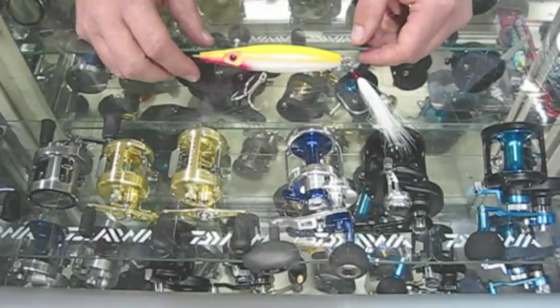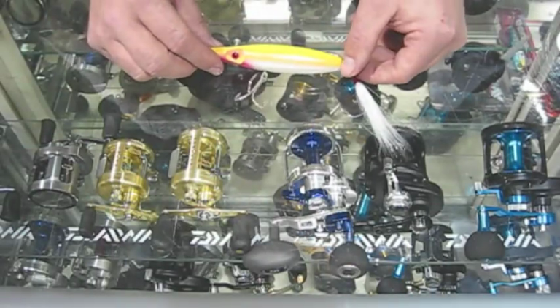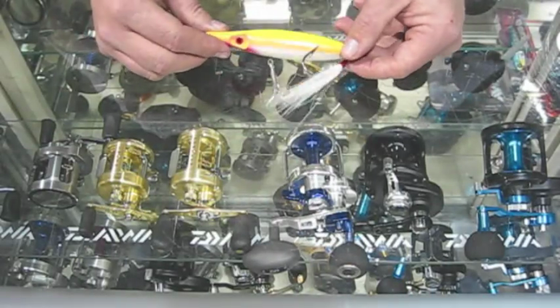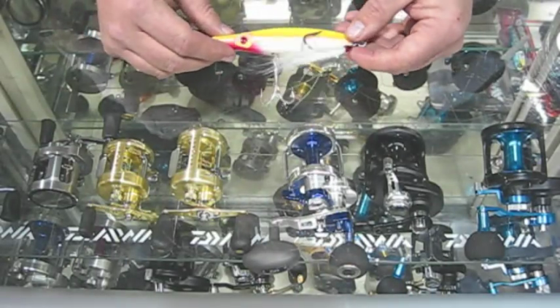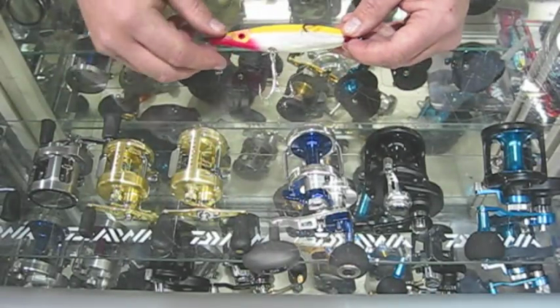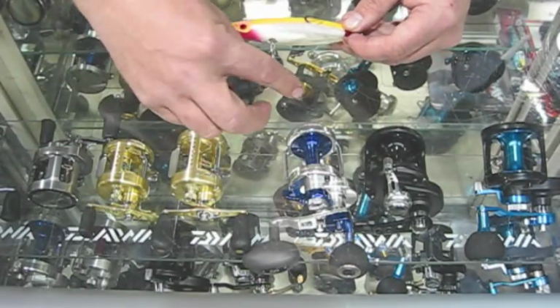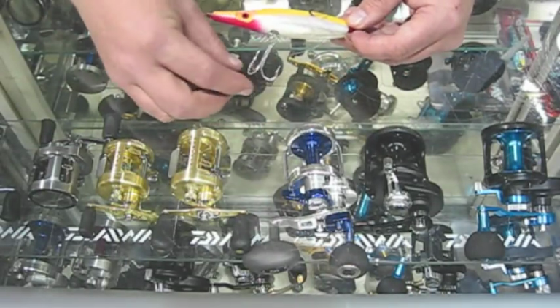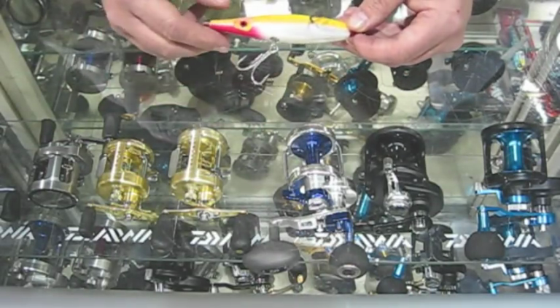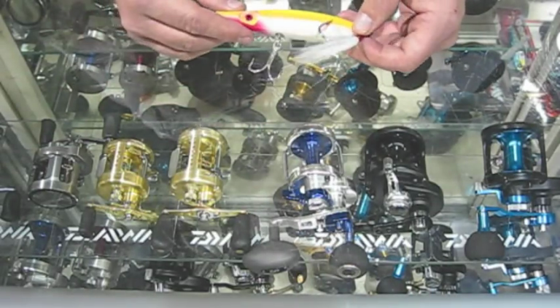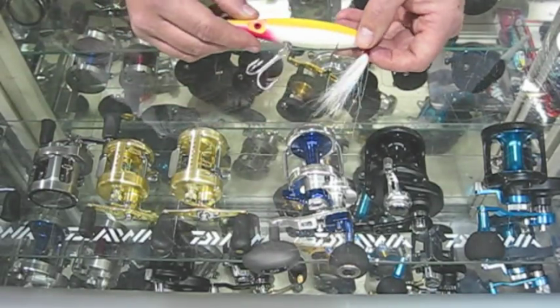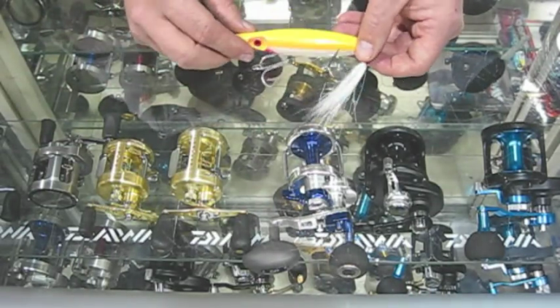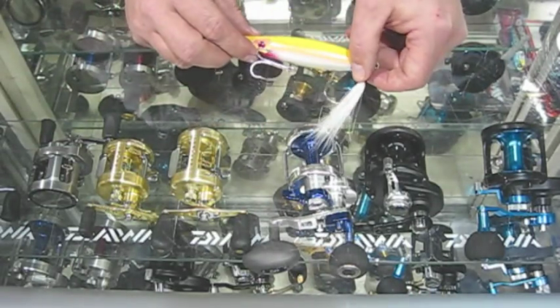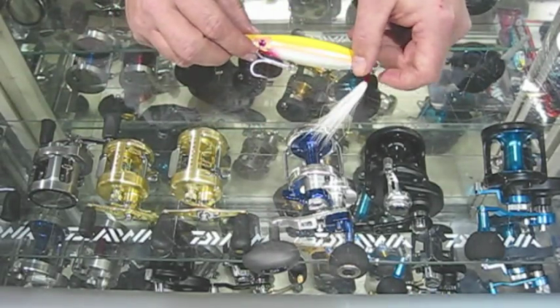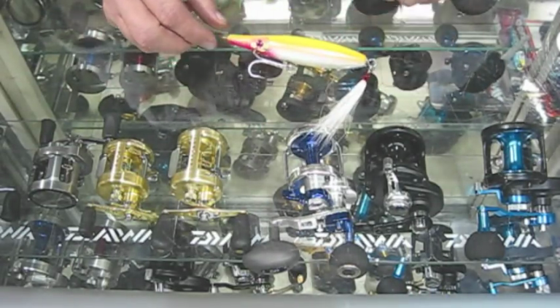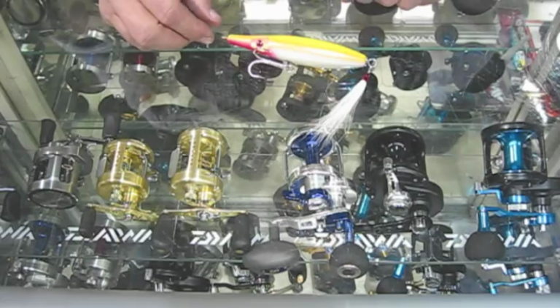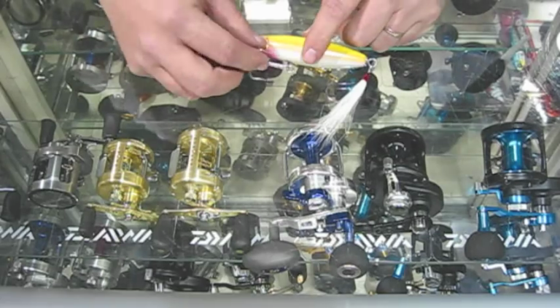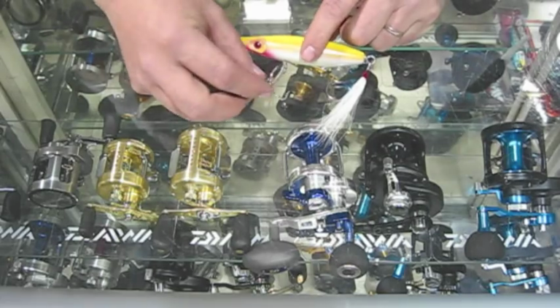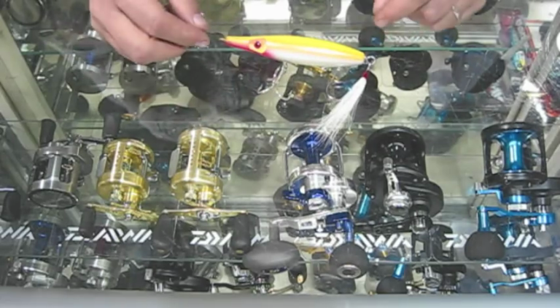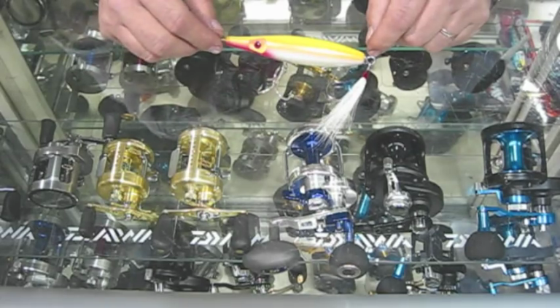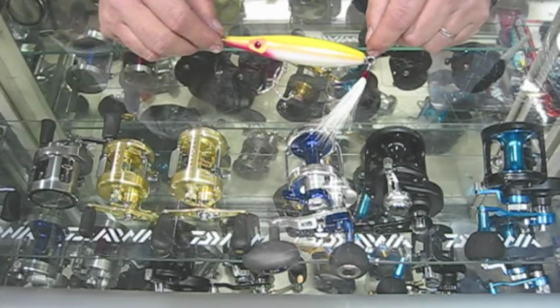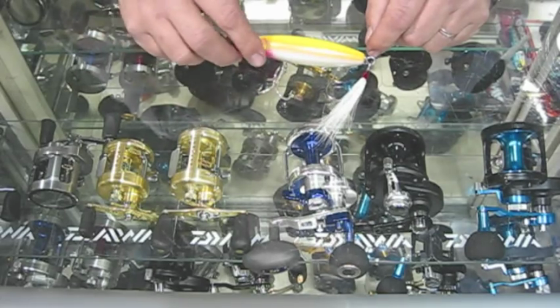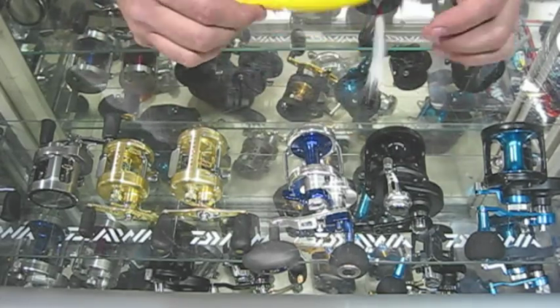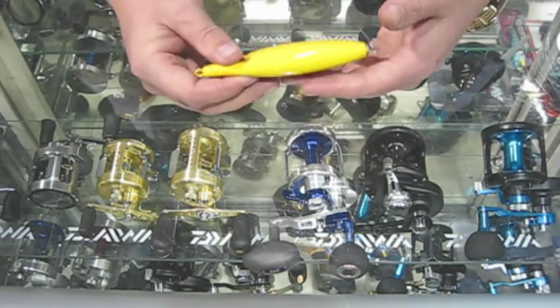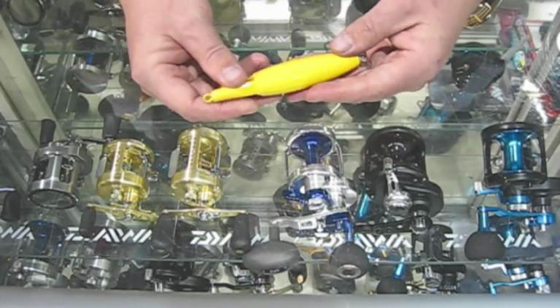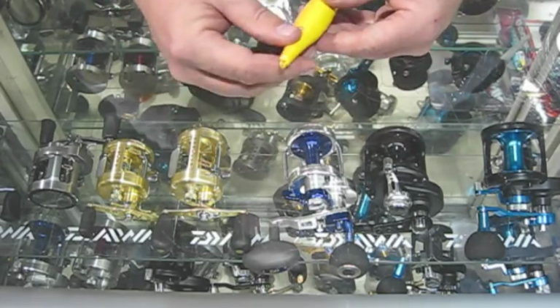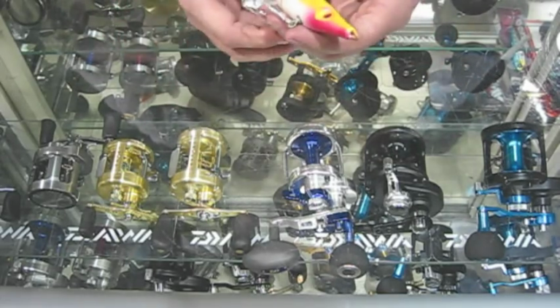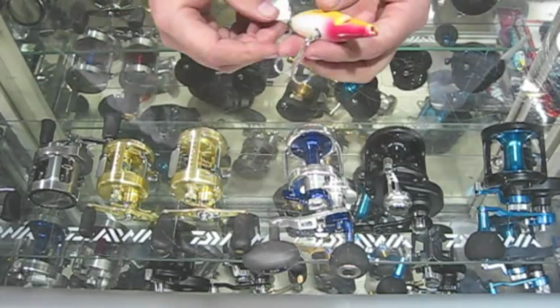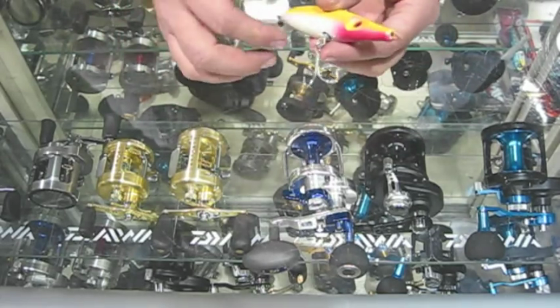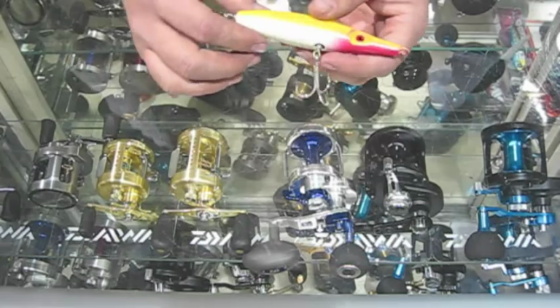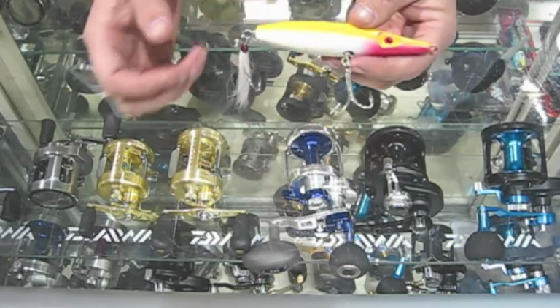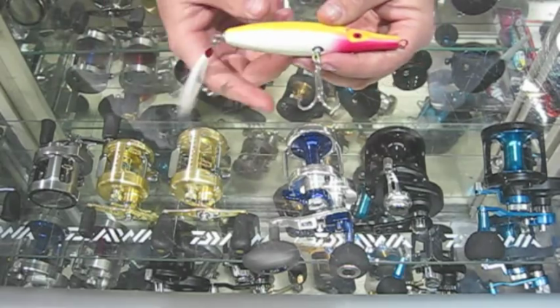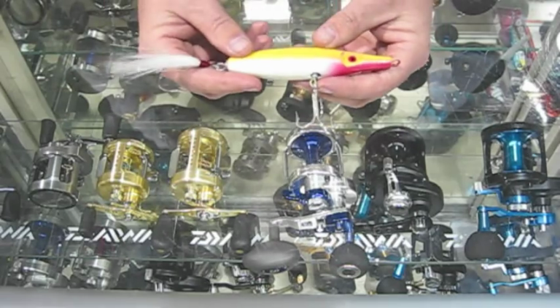Hi, Jim from J&H here. Today we have the SuperStrike Heavy Duty Bullet. It's two and a half ounces. It's tapered, just like a bullet.